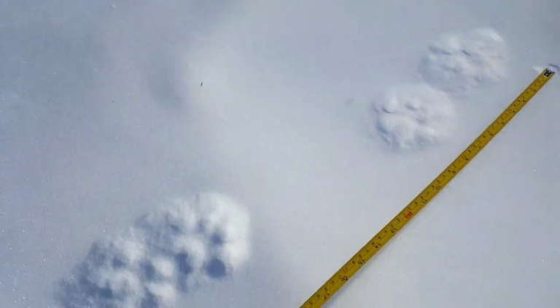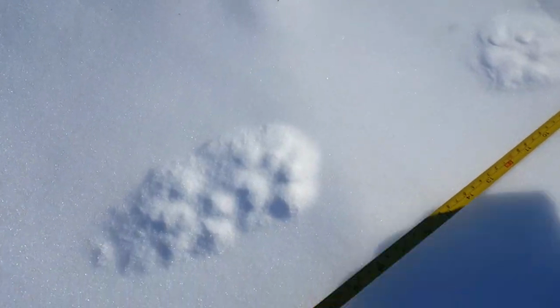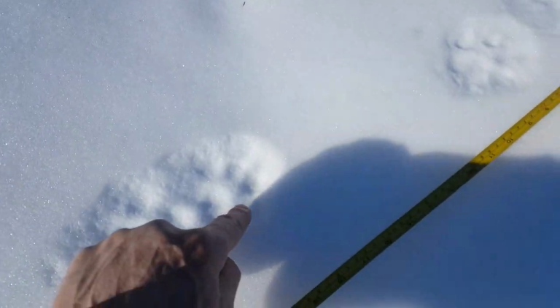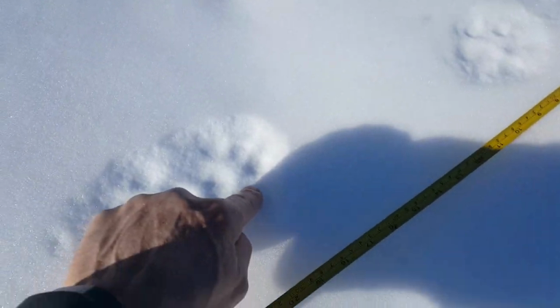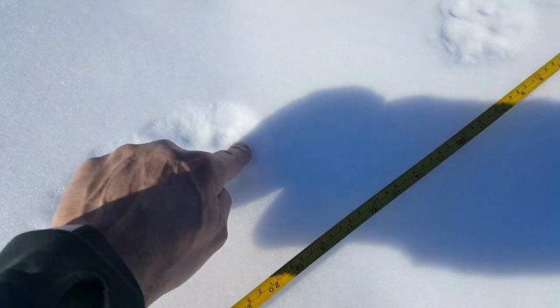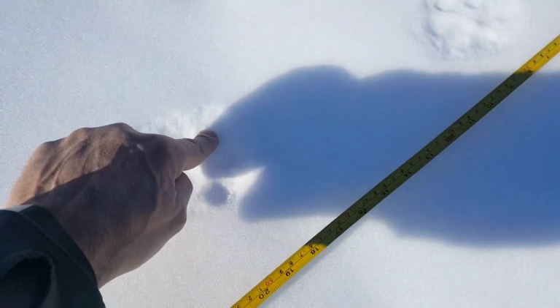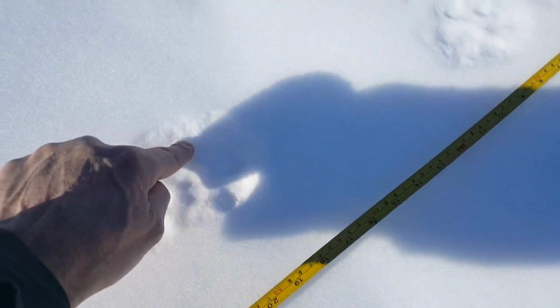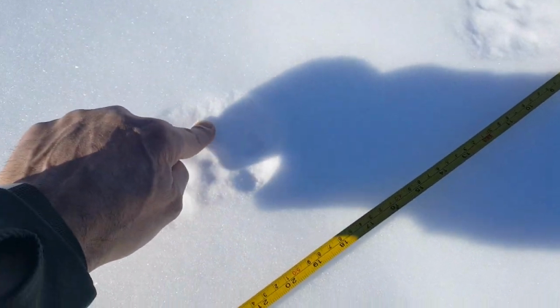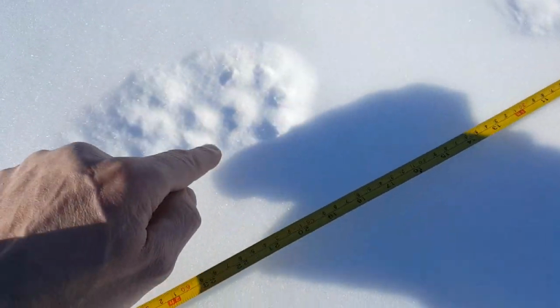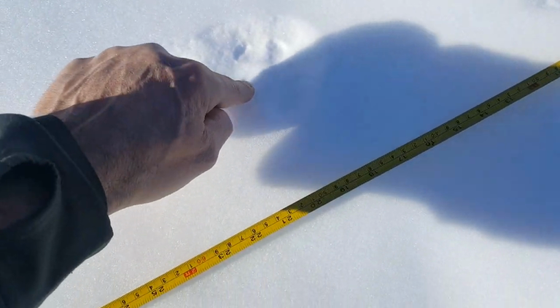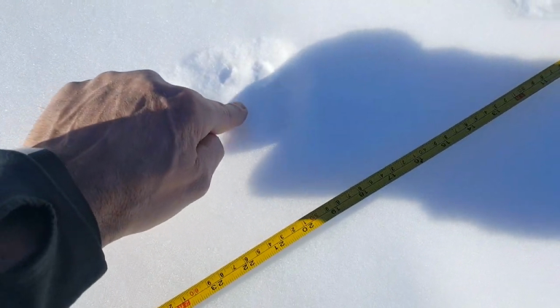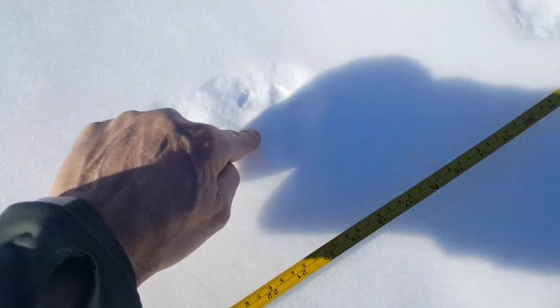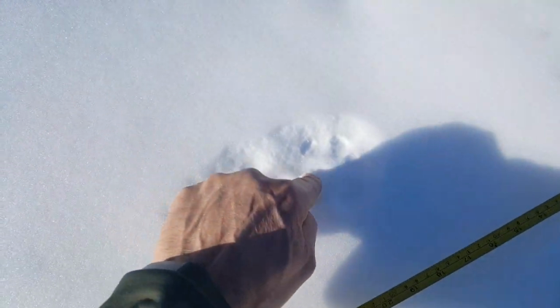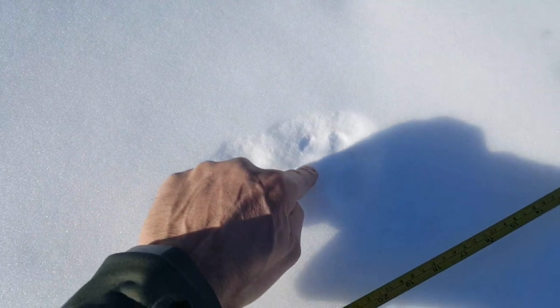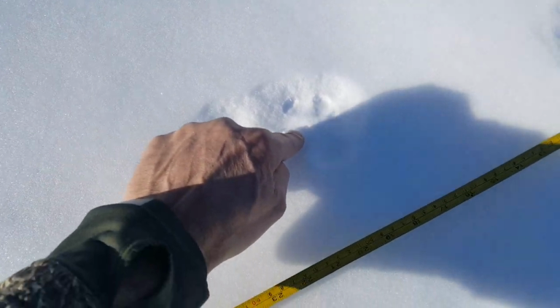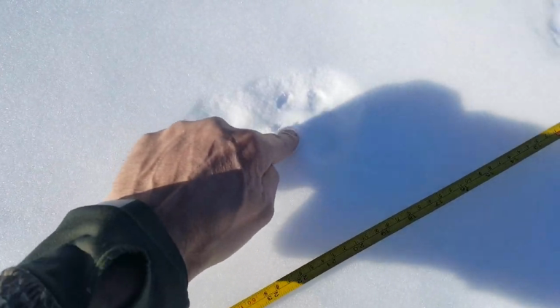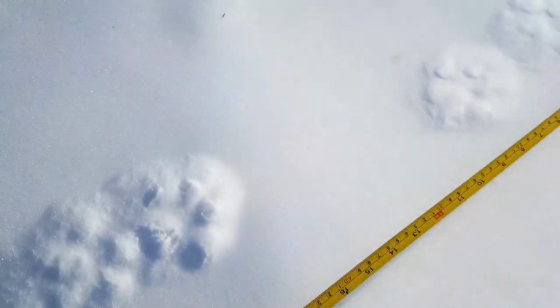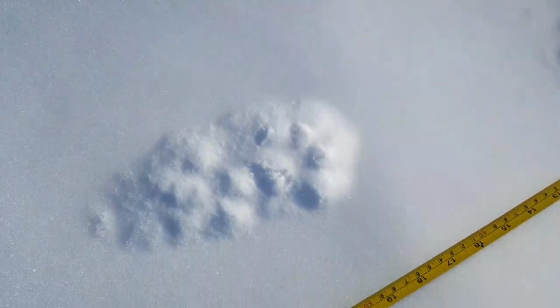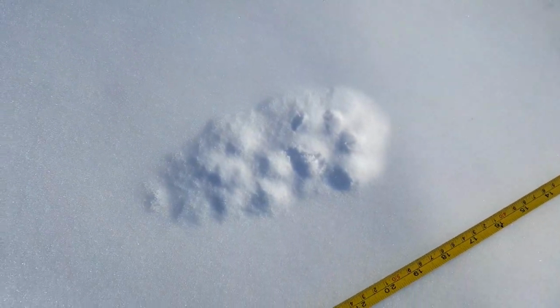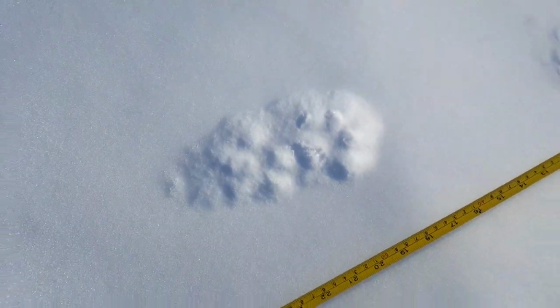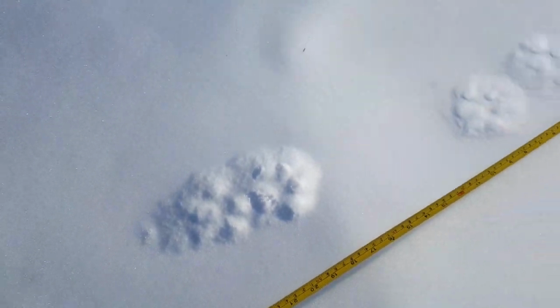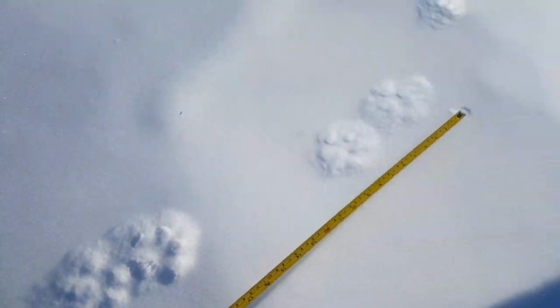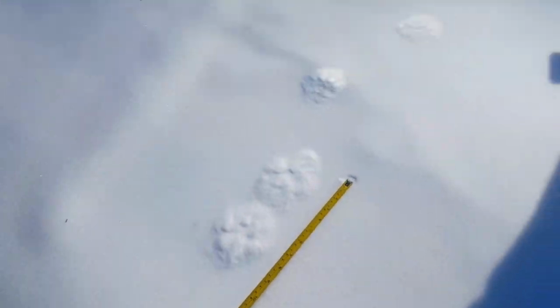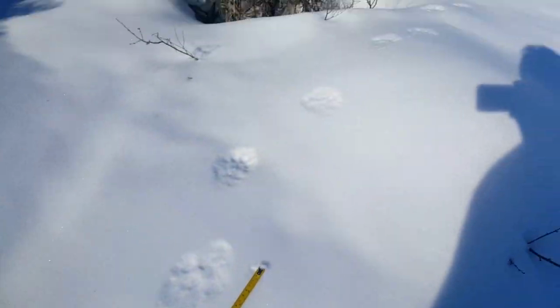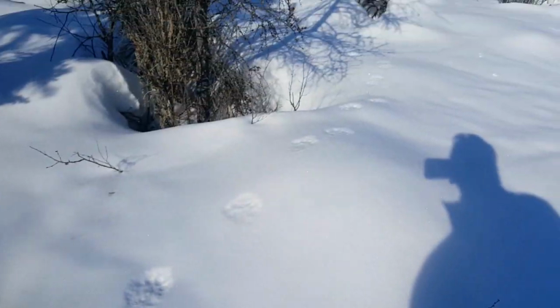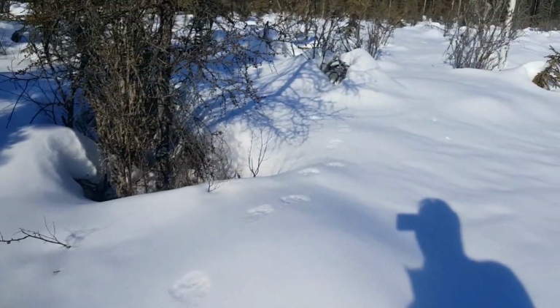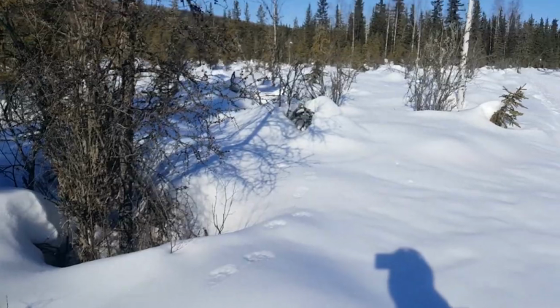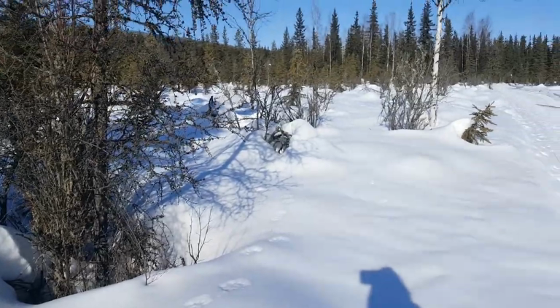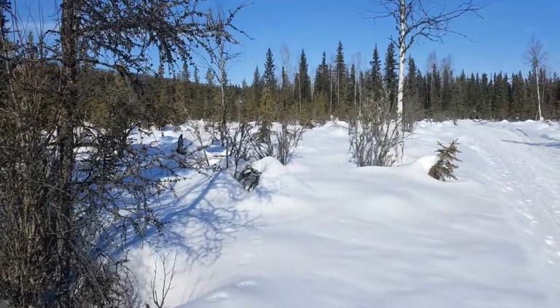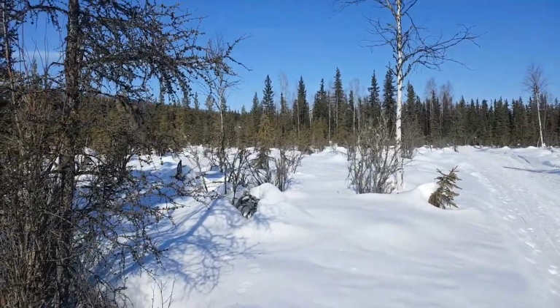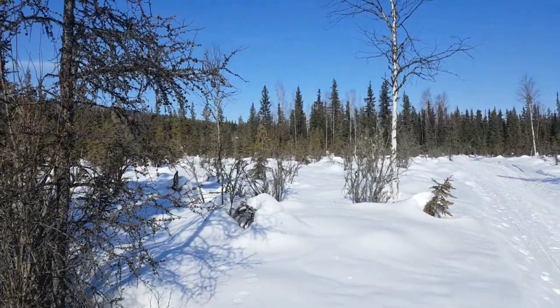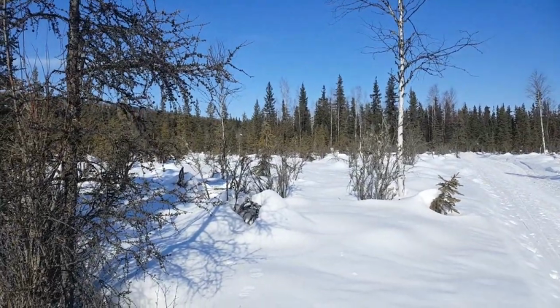Again, here you can count one, two, three, four little toes and a very small palm pad that shows up. Clearly our lynx, and a really nice trail on a really nice day to be out here.